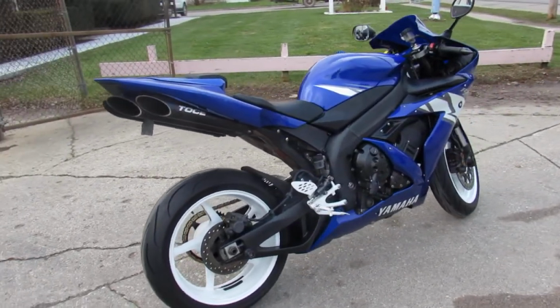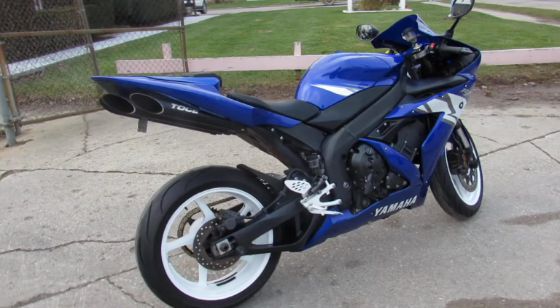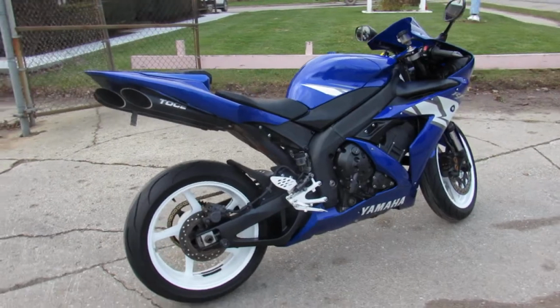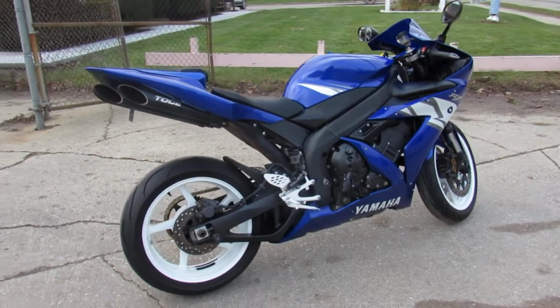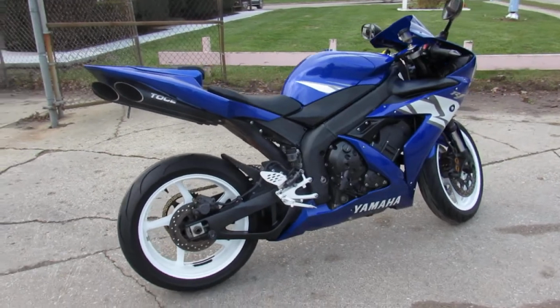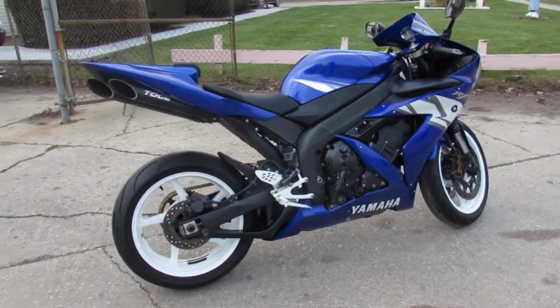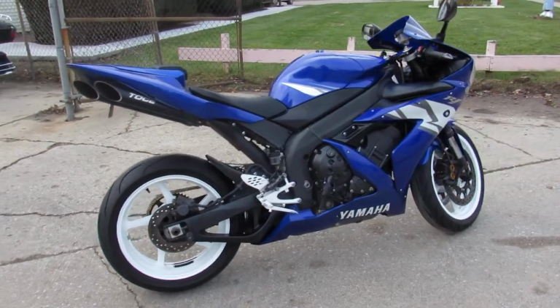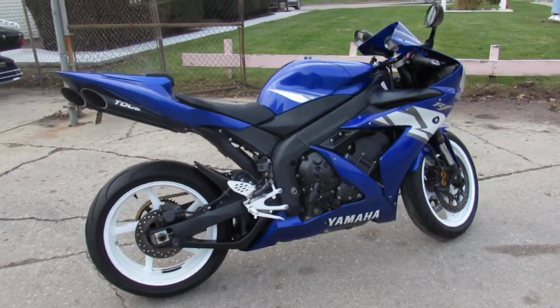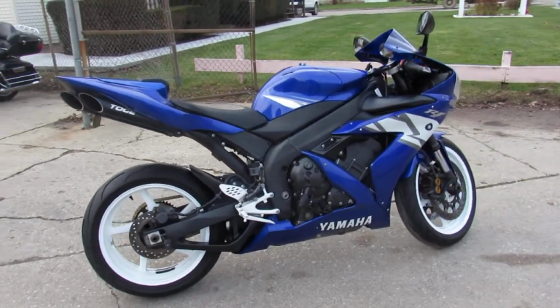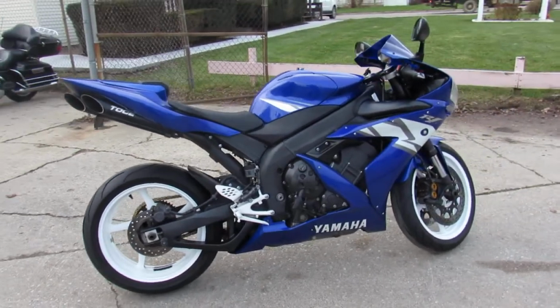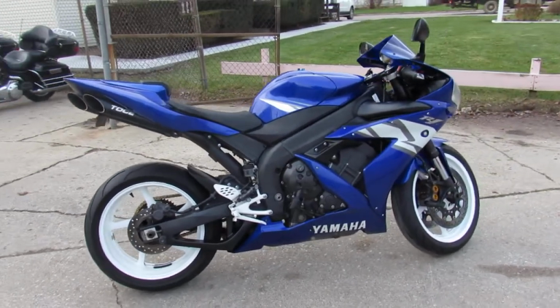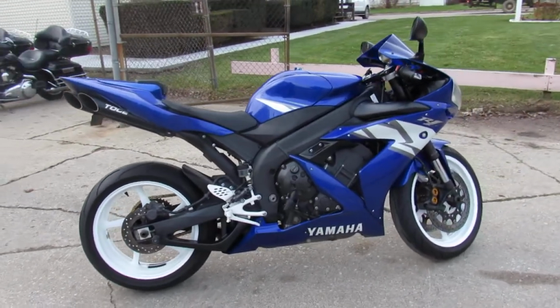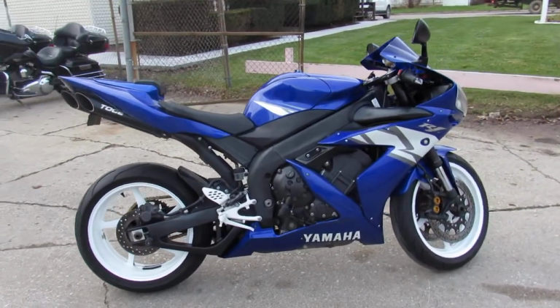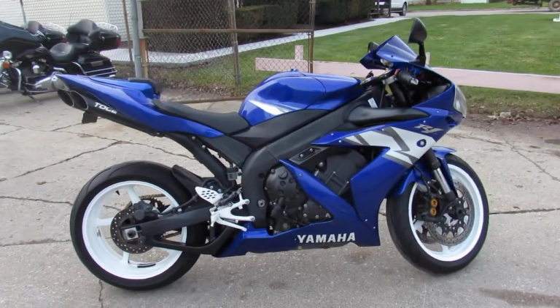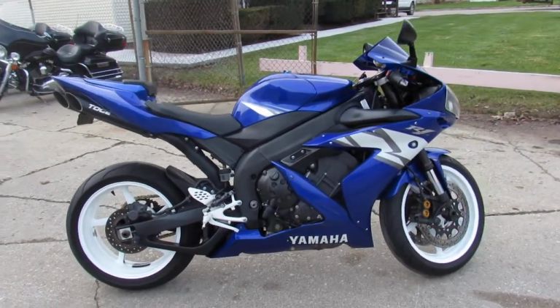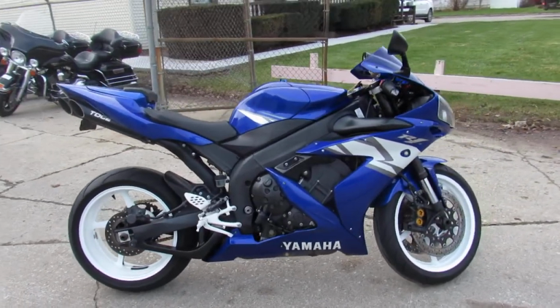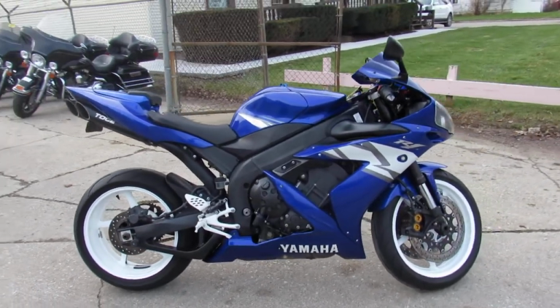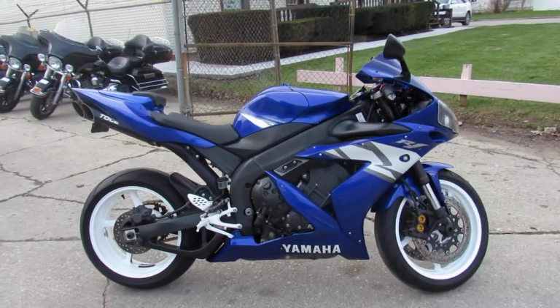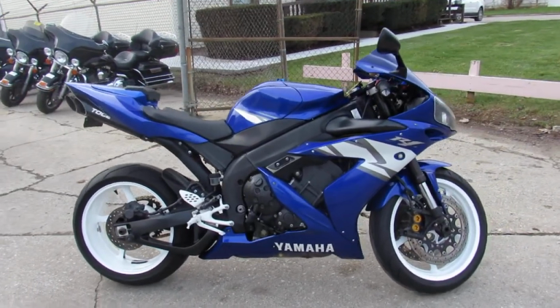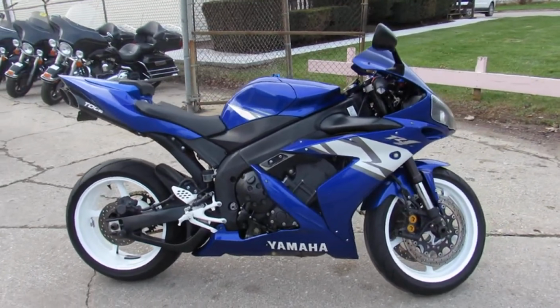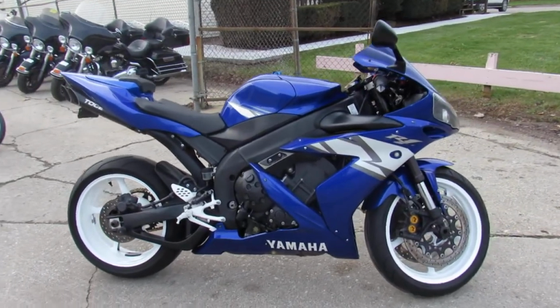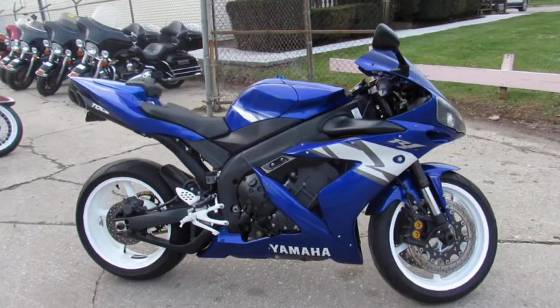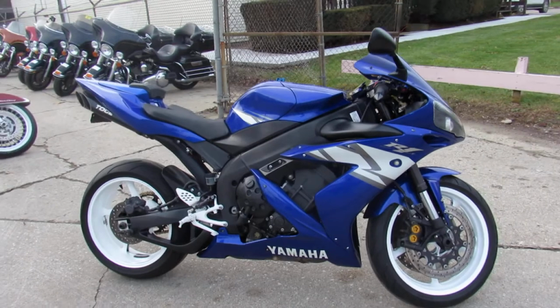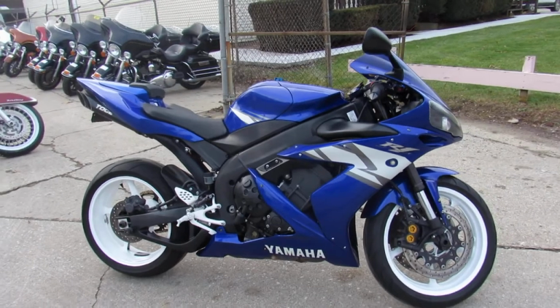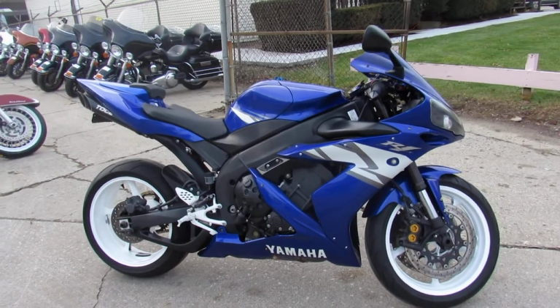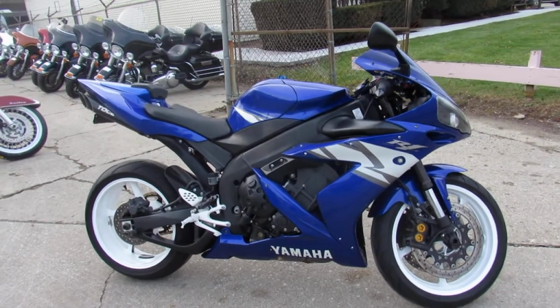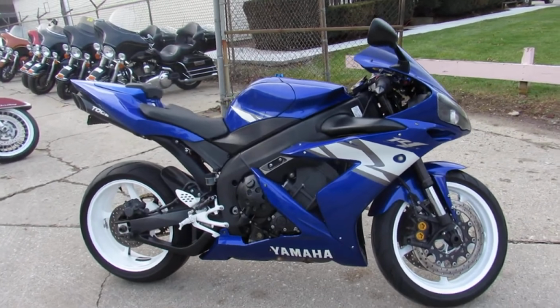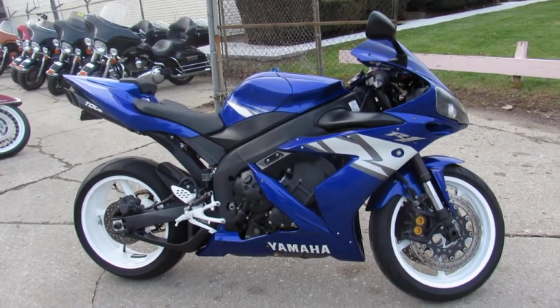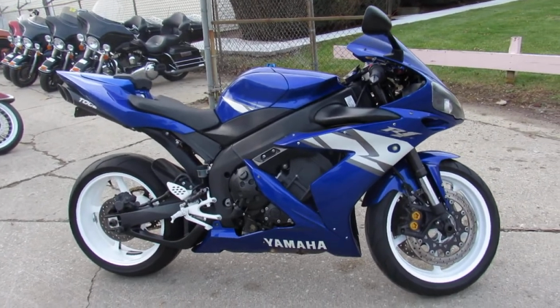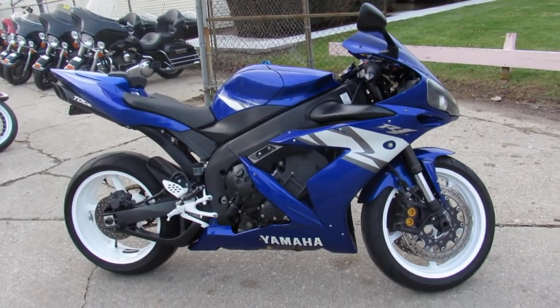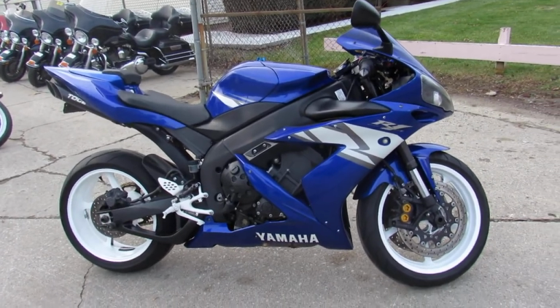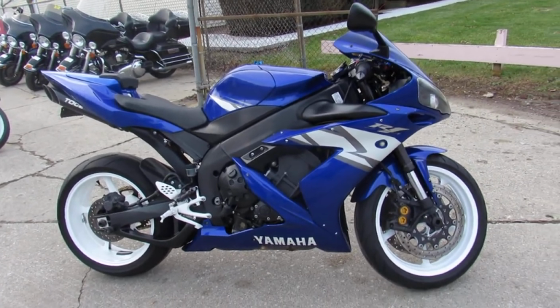2004 R1, only $49.99. Give us a call, it's 810-648-9500.